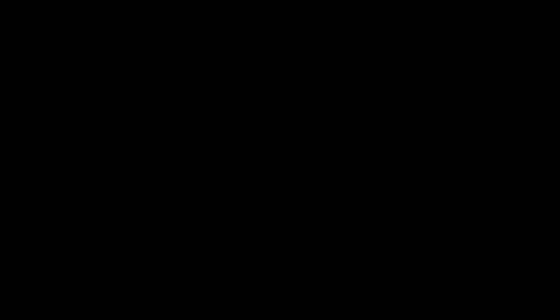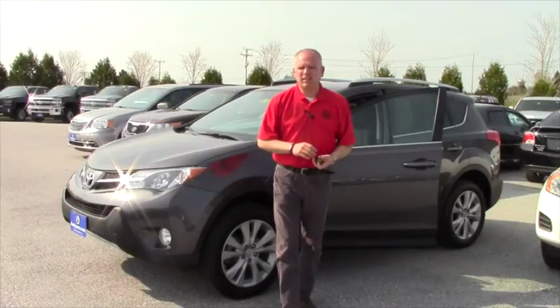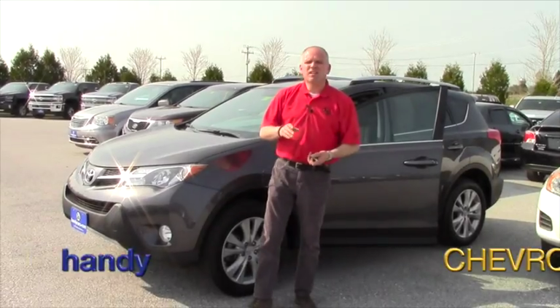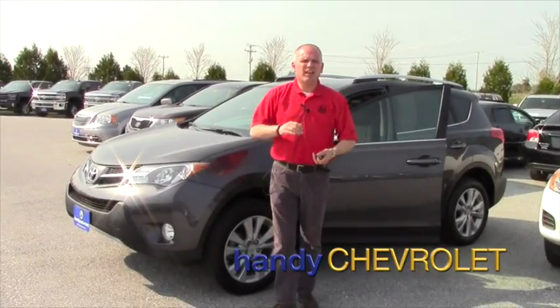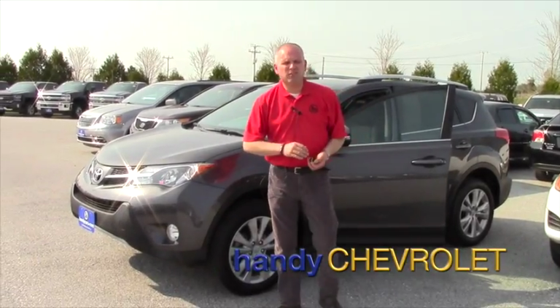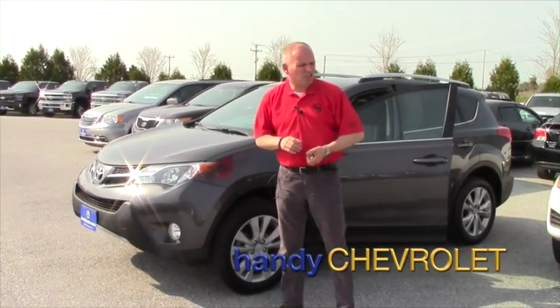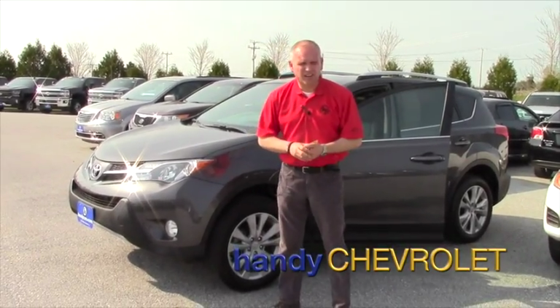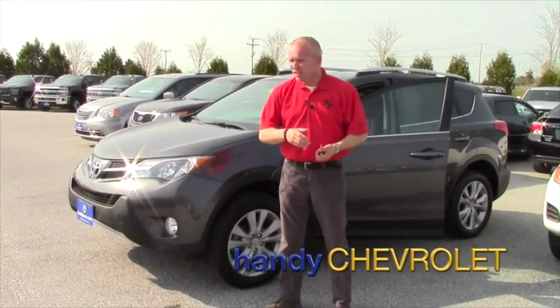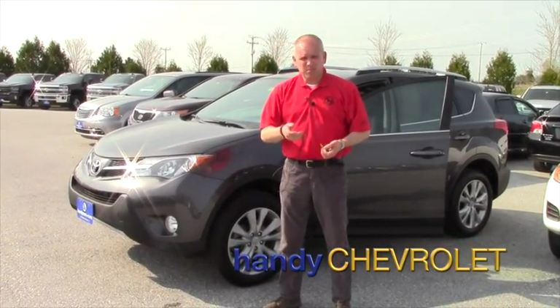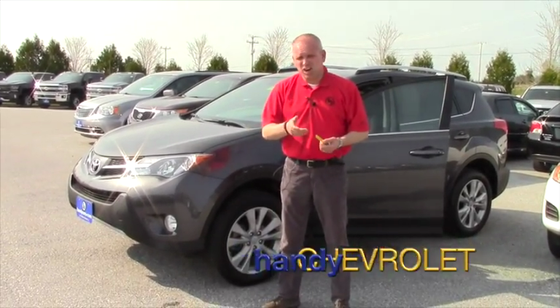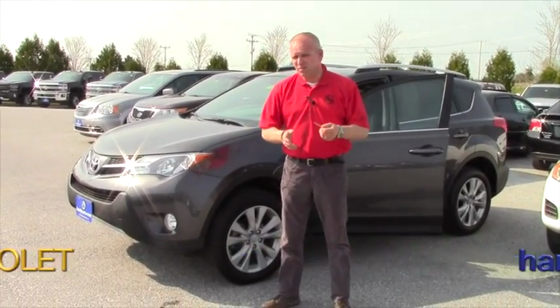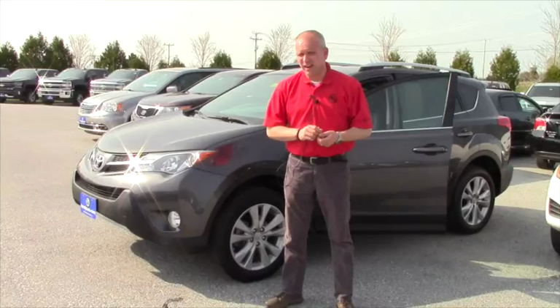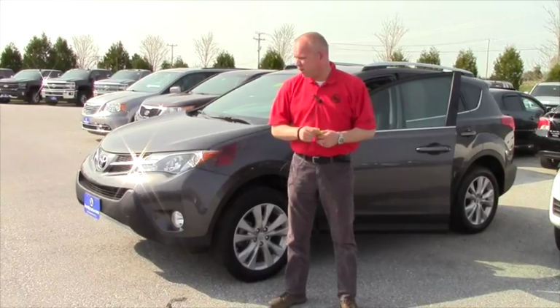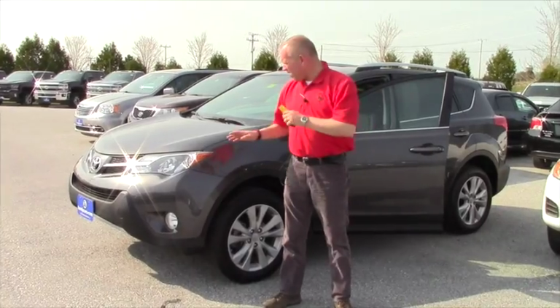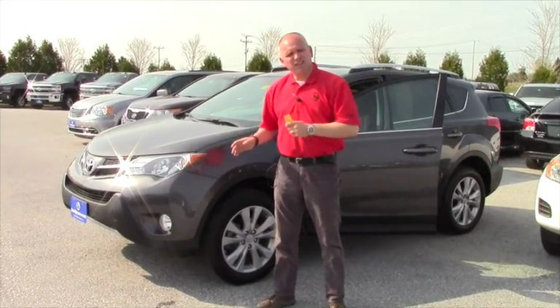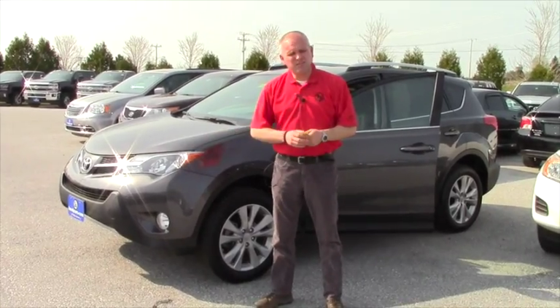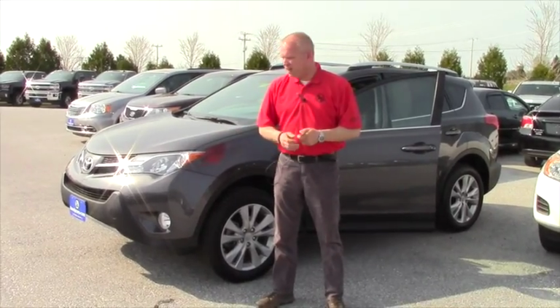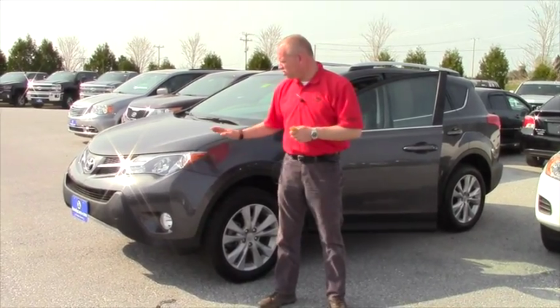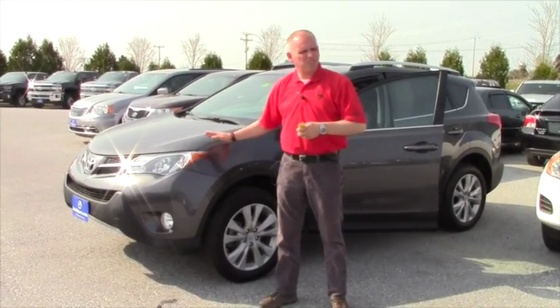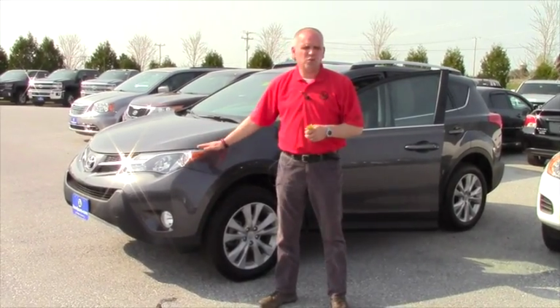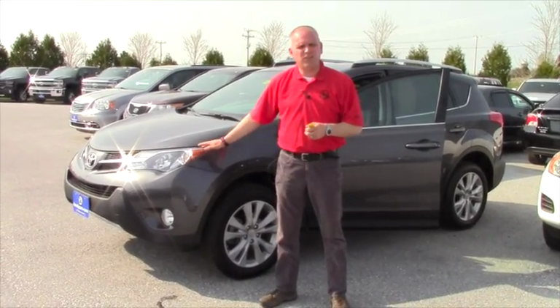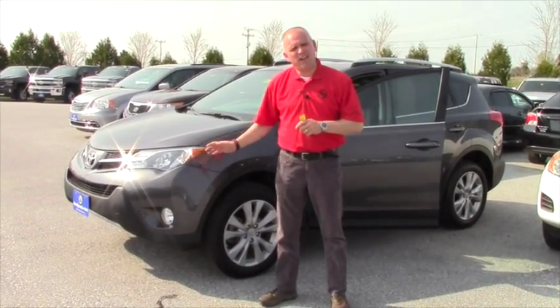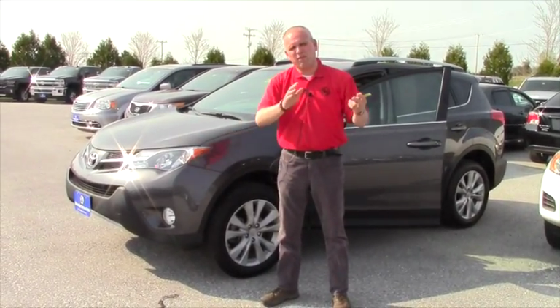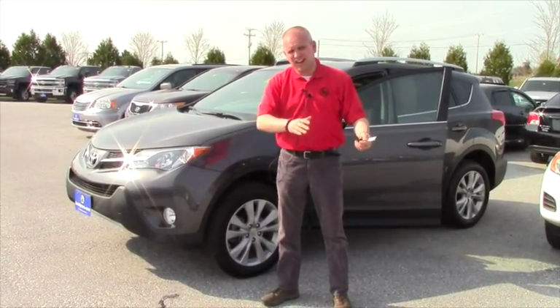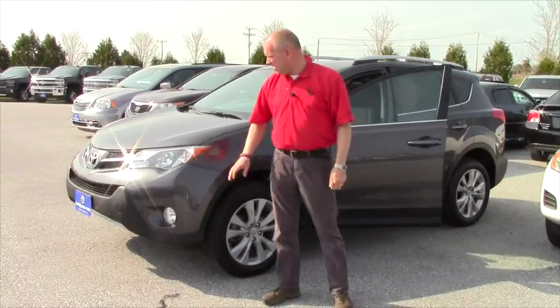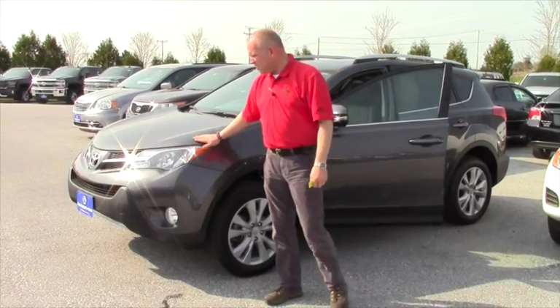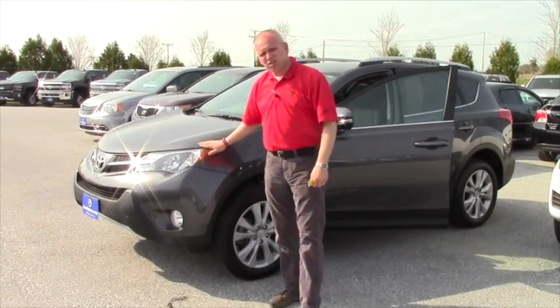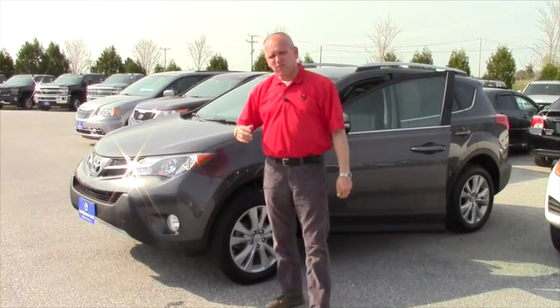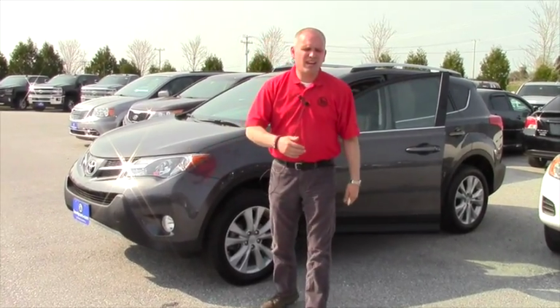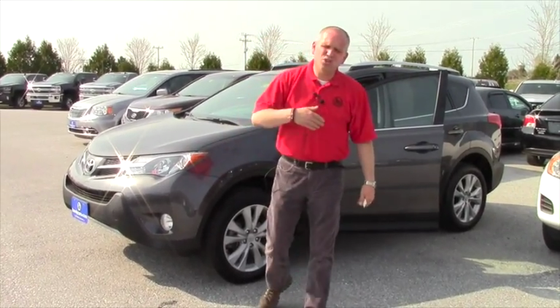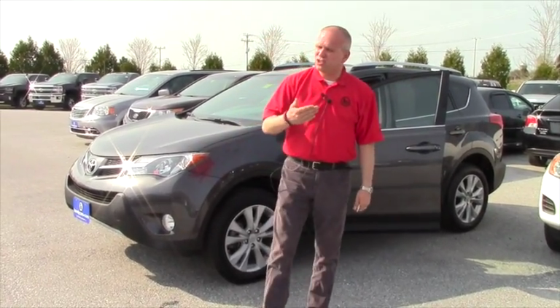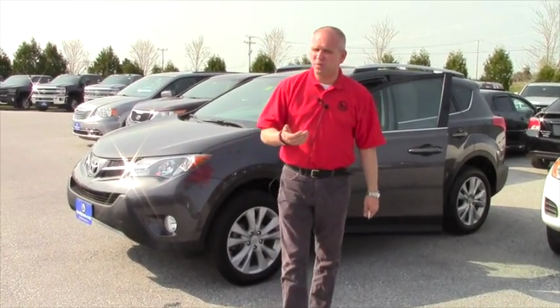Hey Brandon, it's Mike Heller from Handy Chevrolet. It's been a pleasure talking to you about the RAV4. I wanted to take some time and send you a quick video based on what we've looked at. This is the RAV4 that I told you that I took in trade.